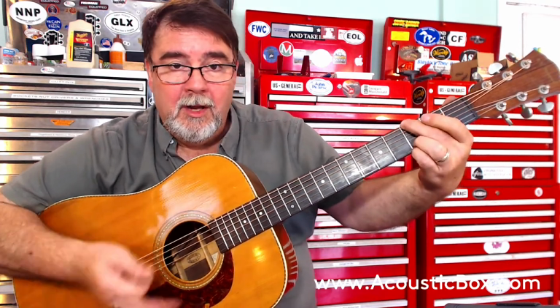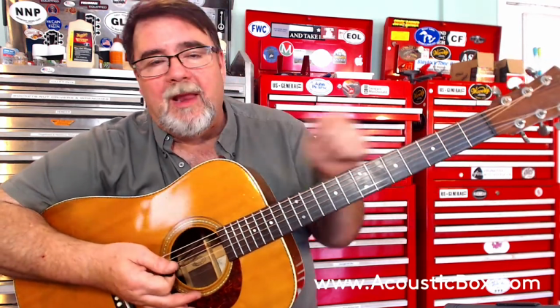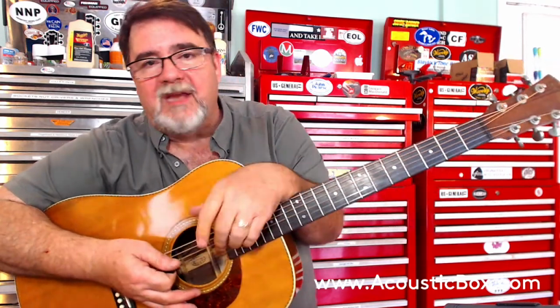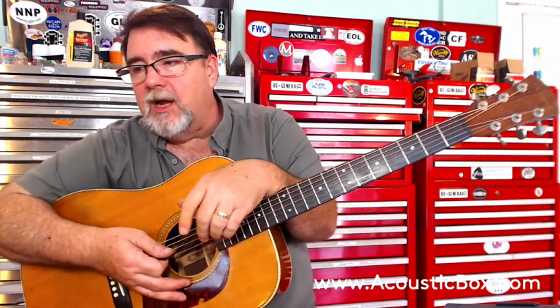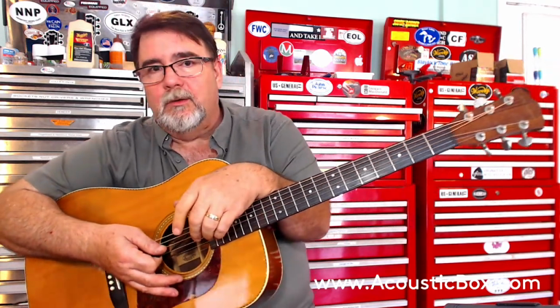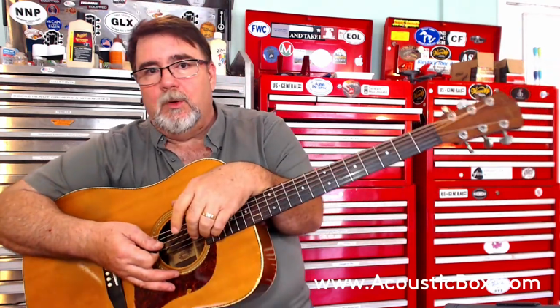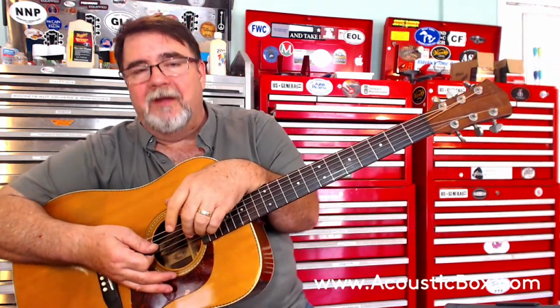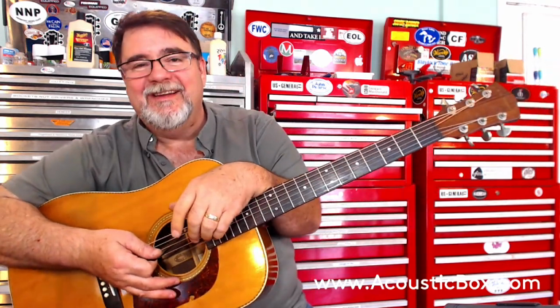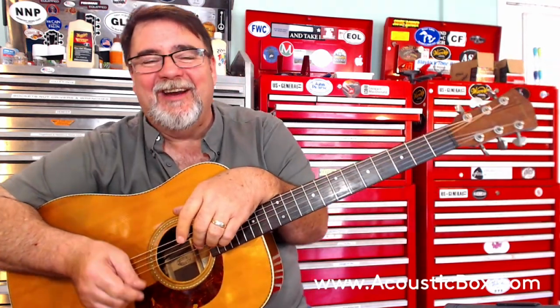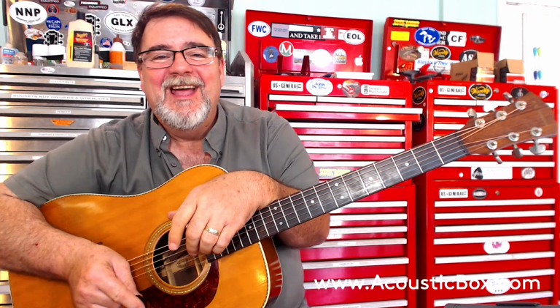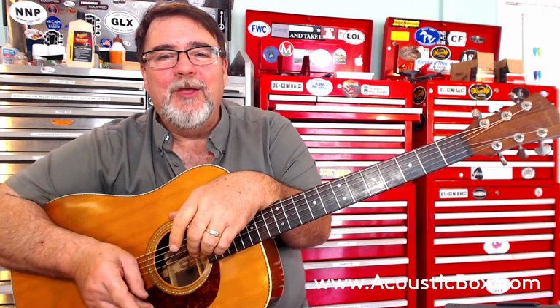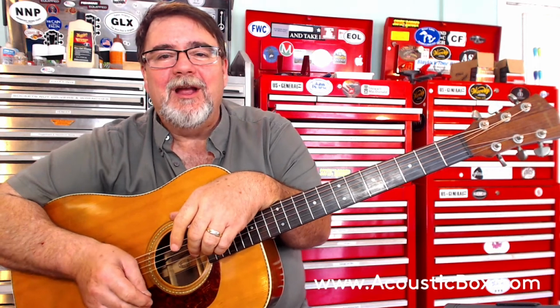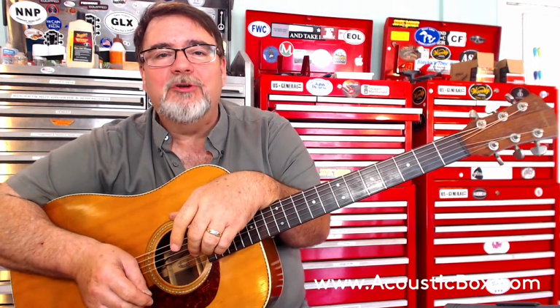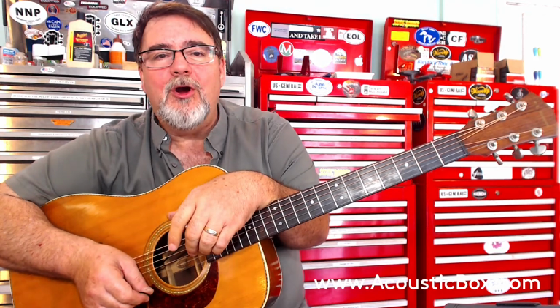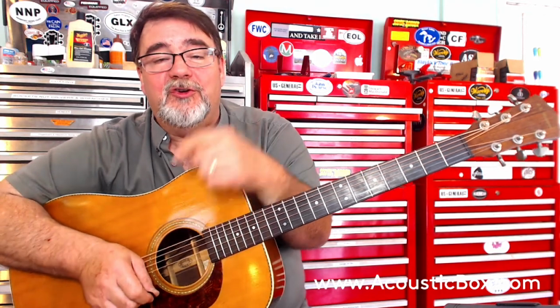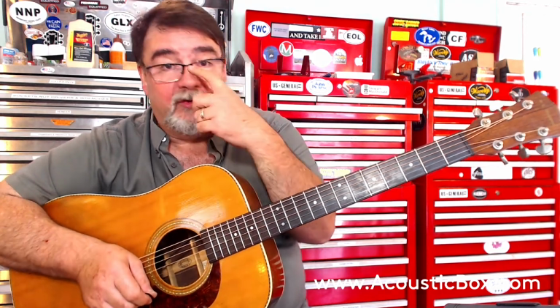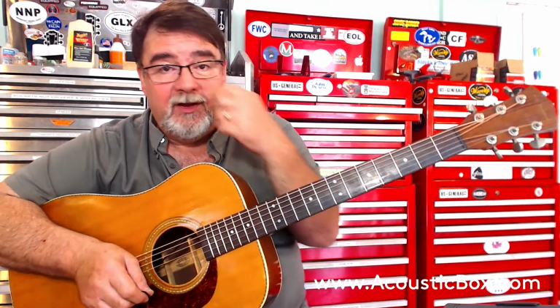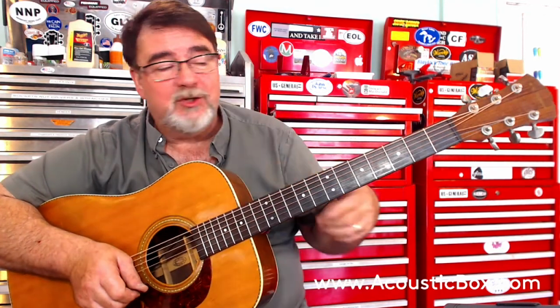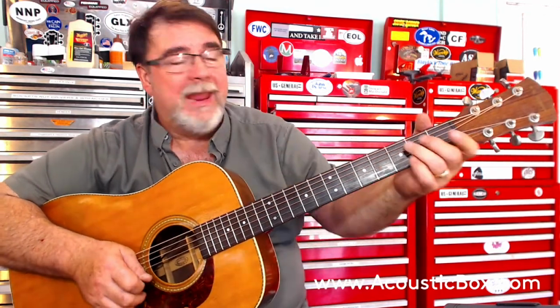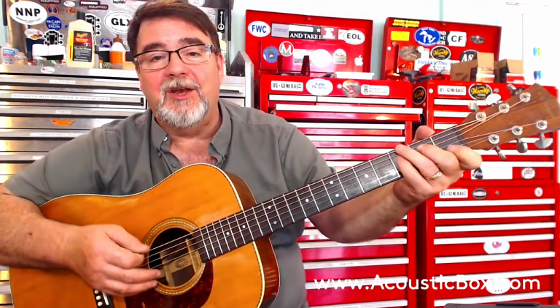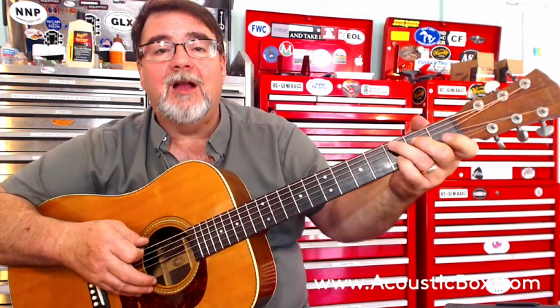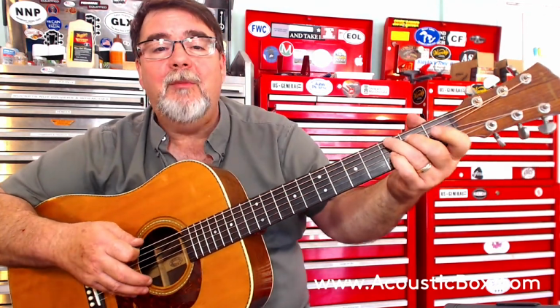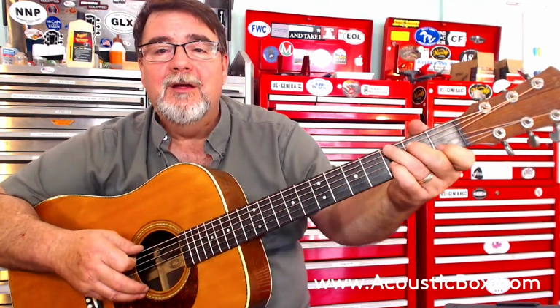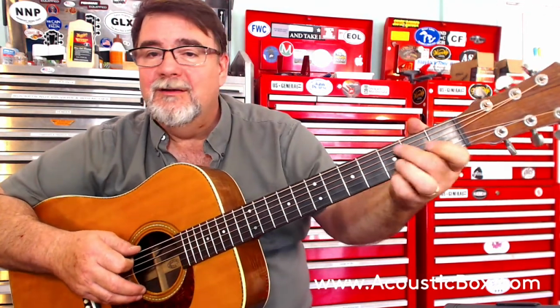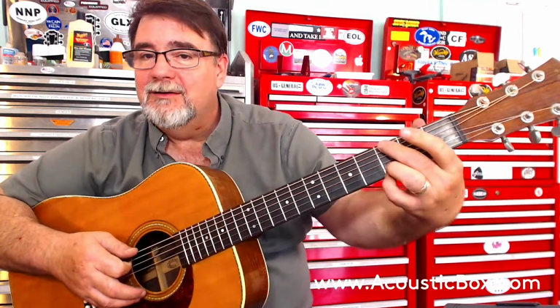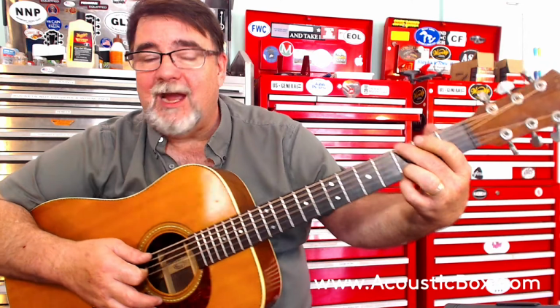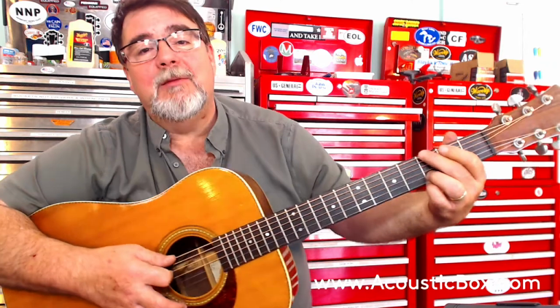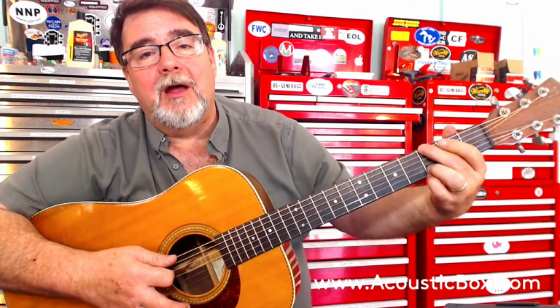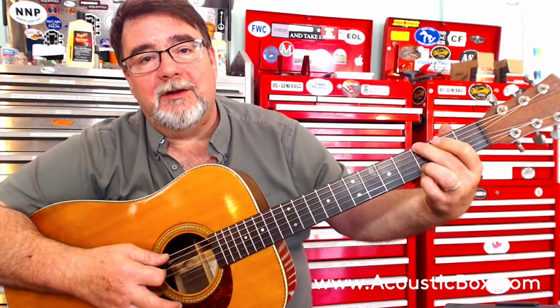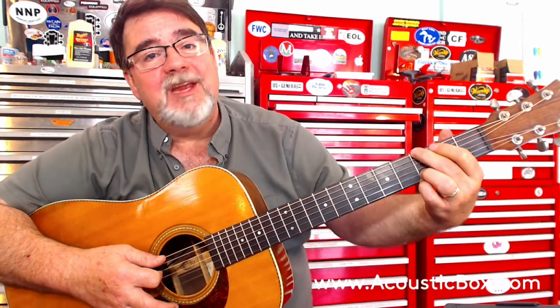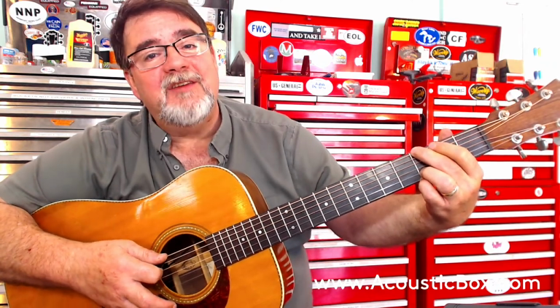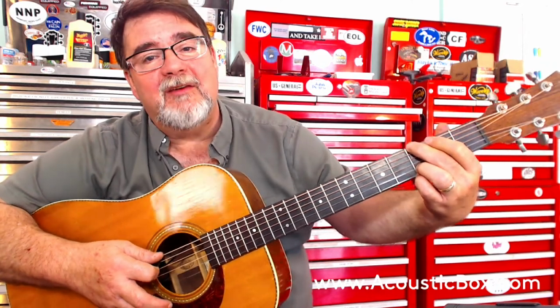Well, I'm a banjo guy, so what do you want? Either way, call Charles Johnson at VintageMandolin.com to ask him about the 1977.